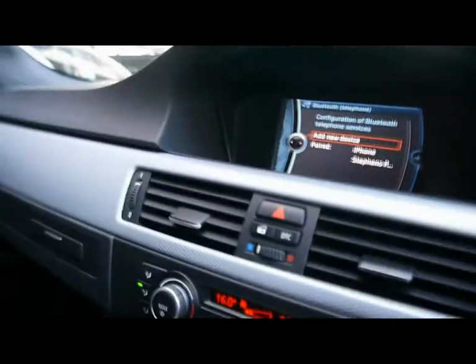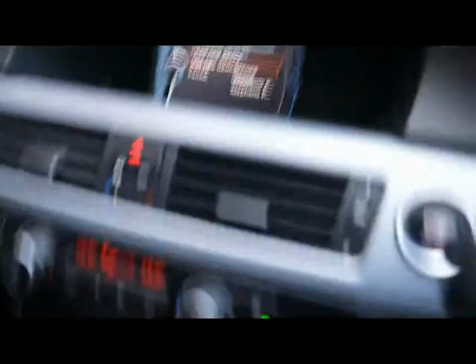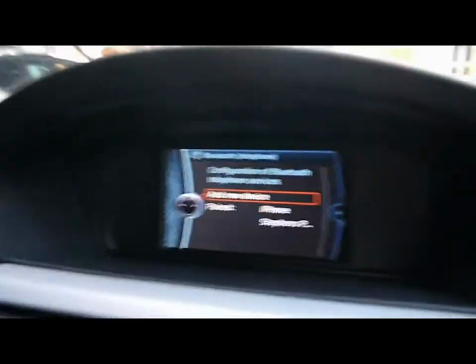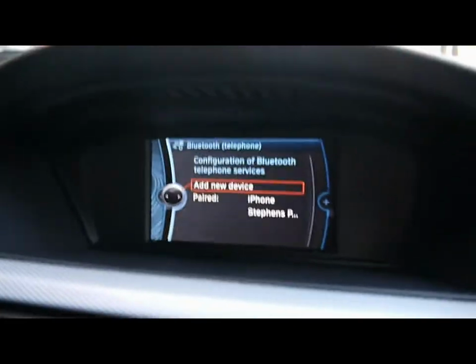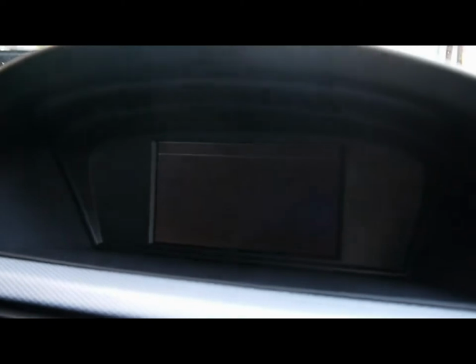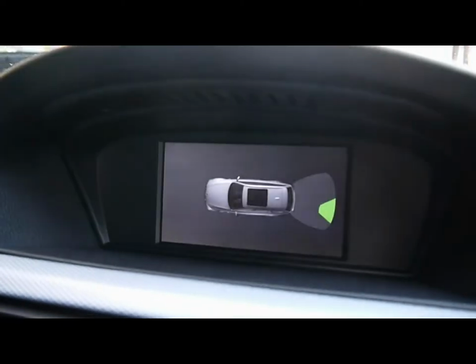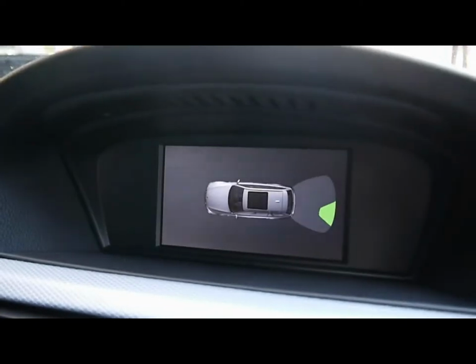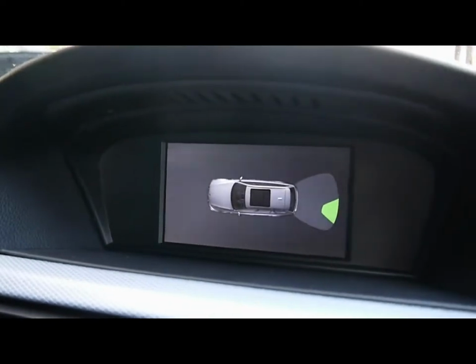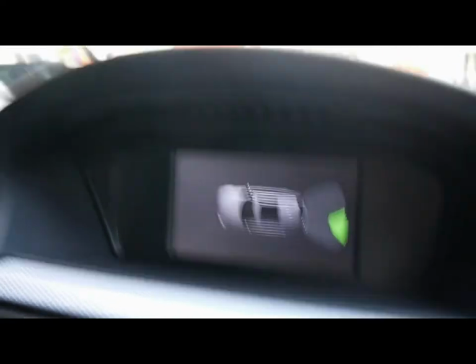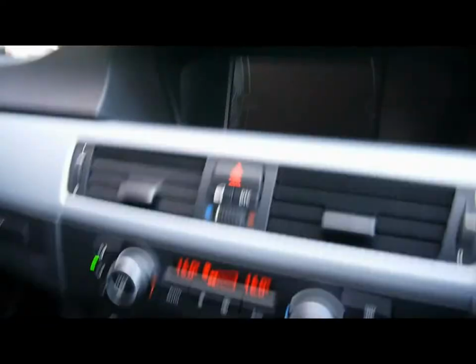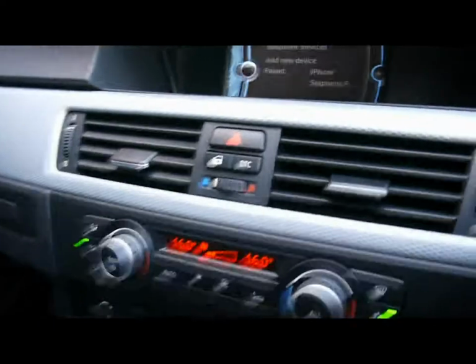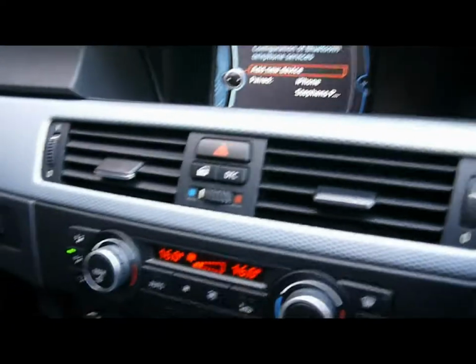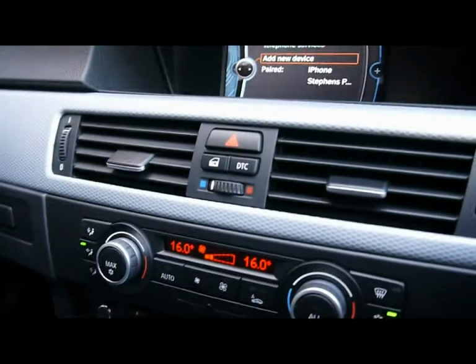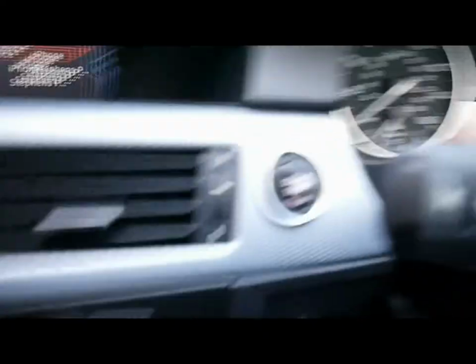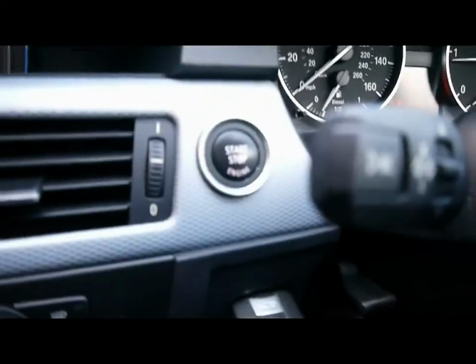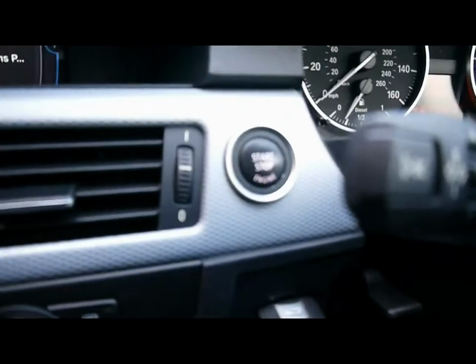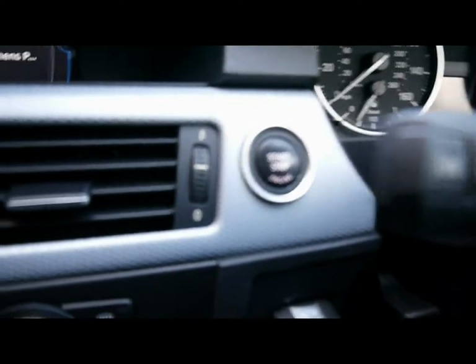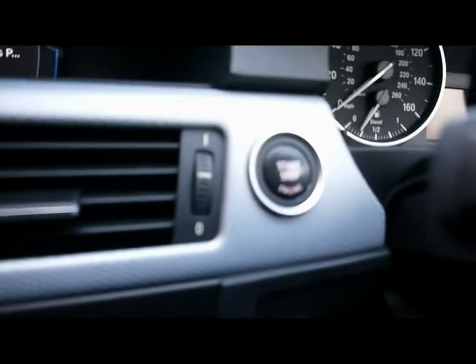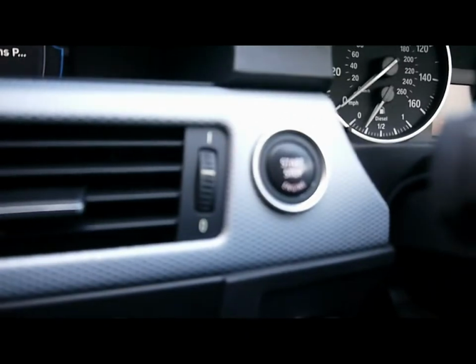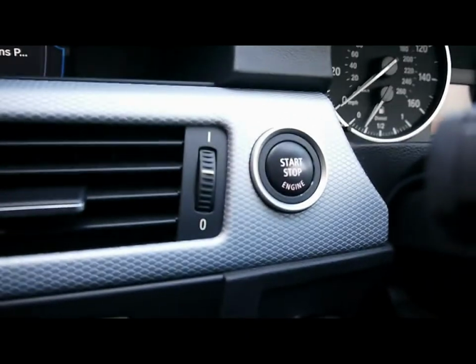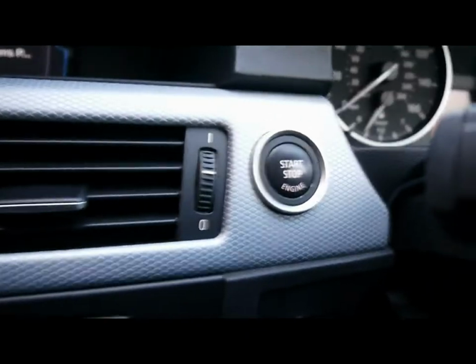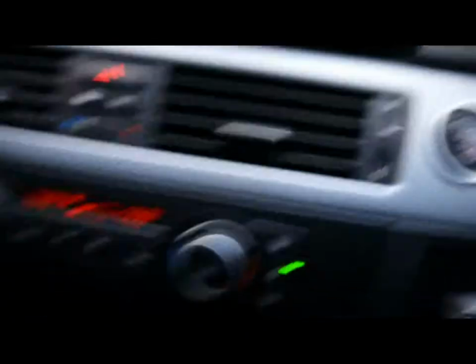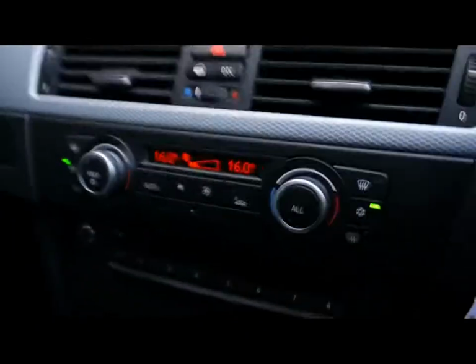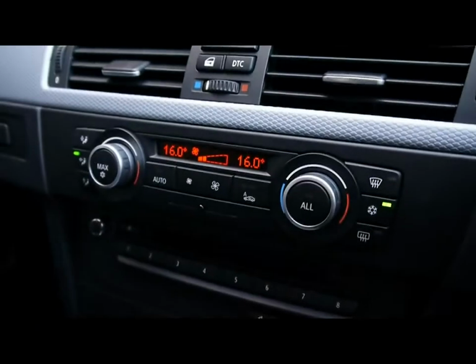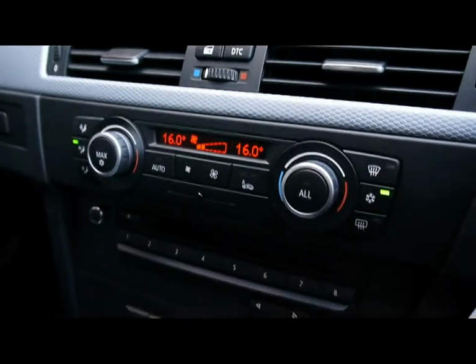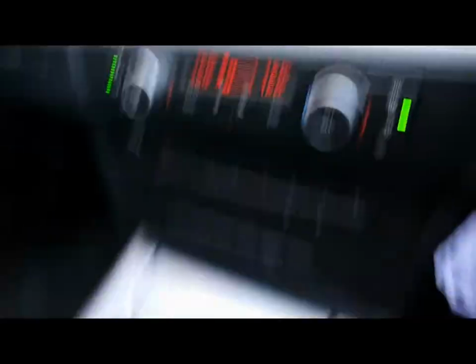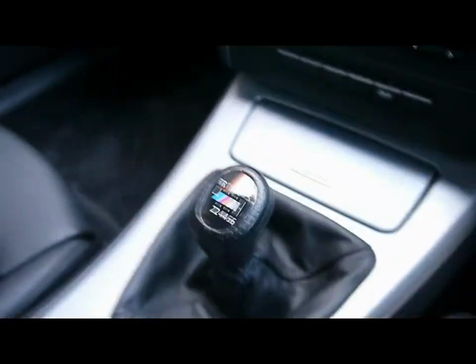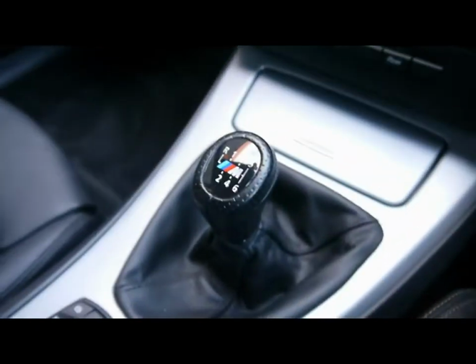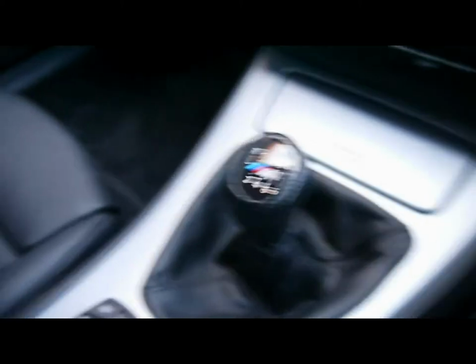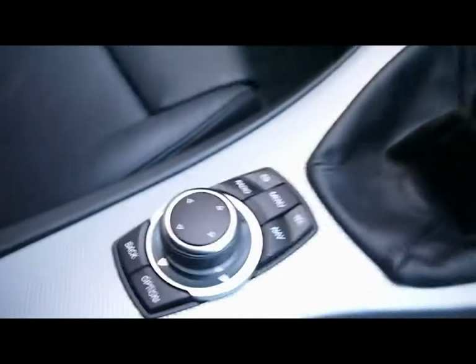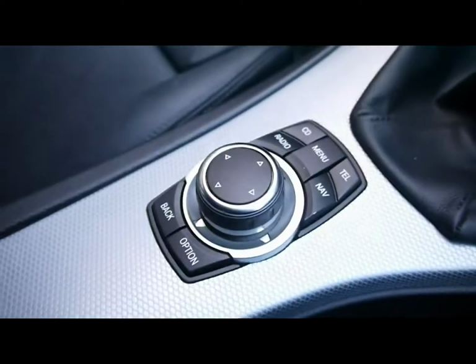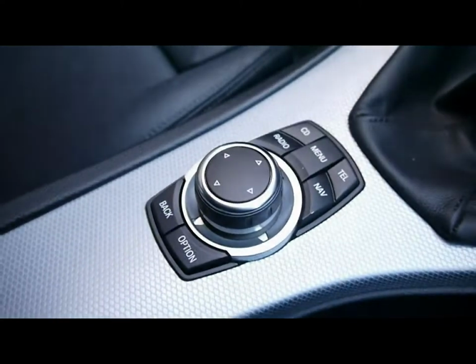If I pop the car into reverse you'll be able to see the on-dash display. ABS and DTC, engine start and stop button. Dual zone digital climate control, manual gearbox. All the controls for the iDrive are just here.